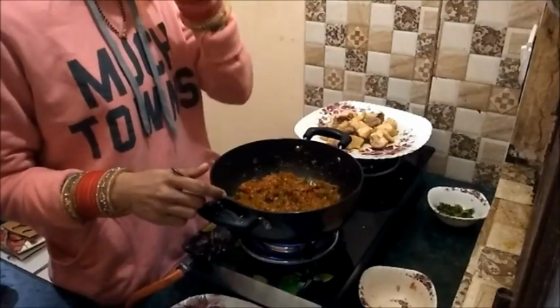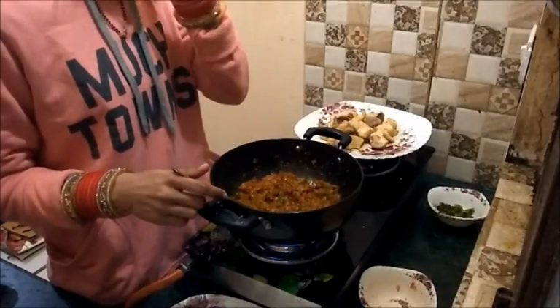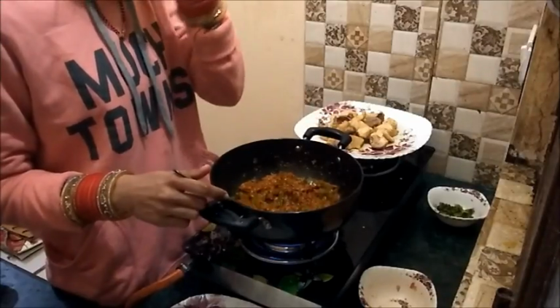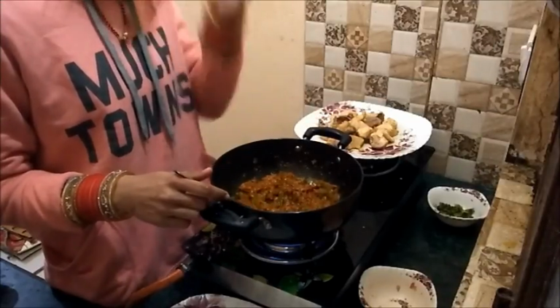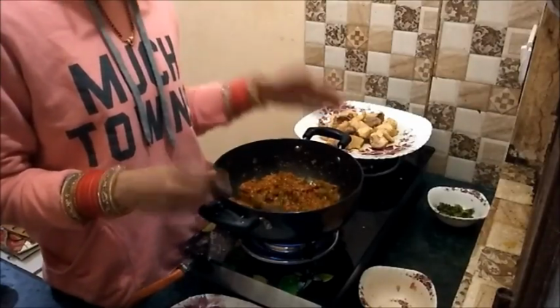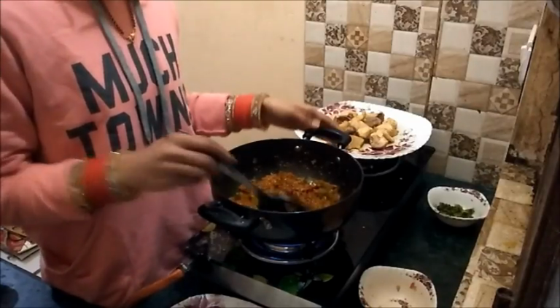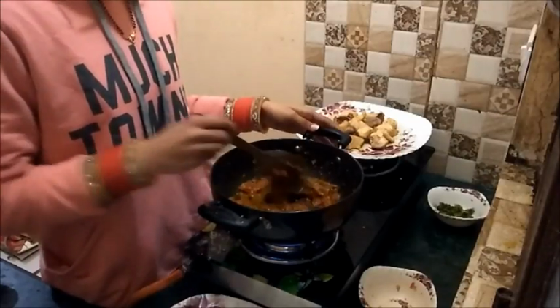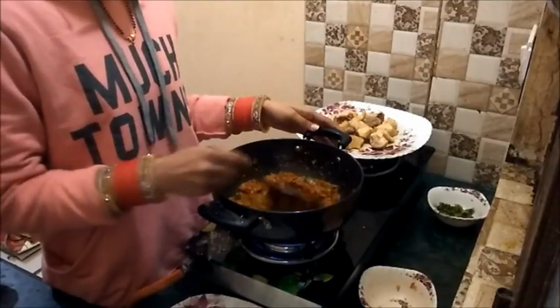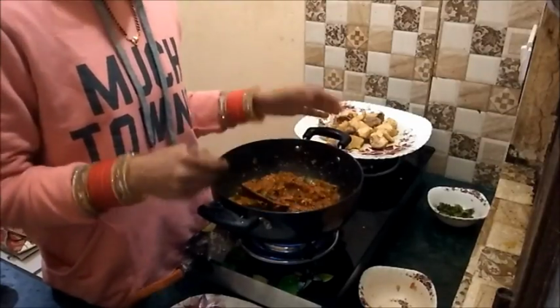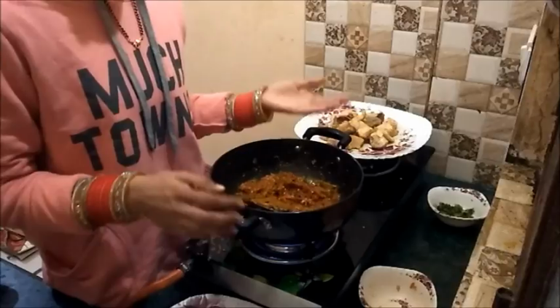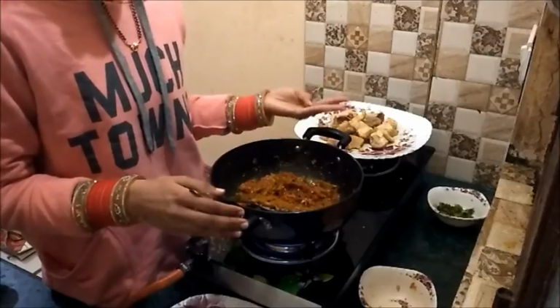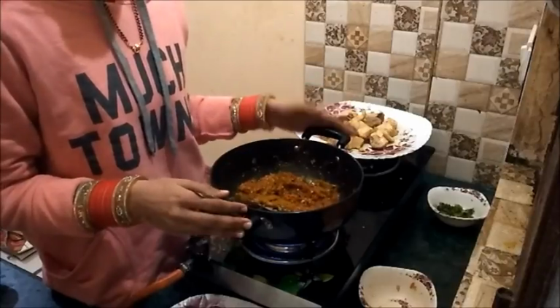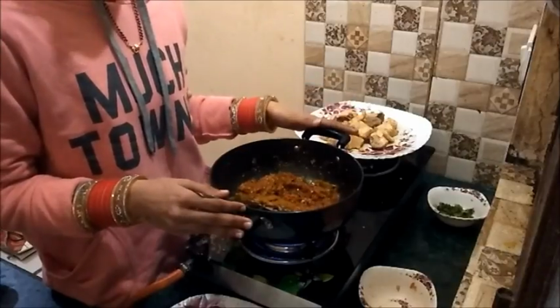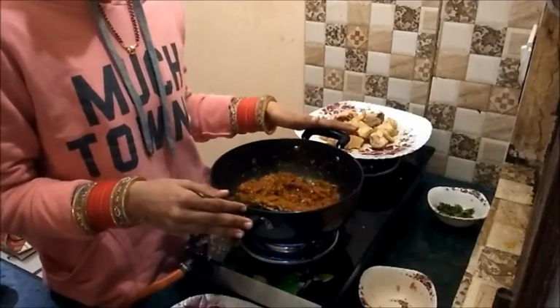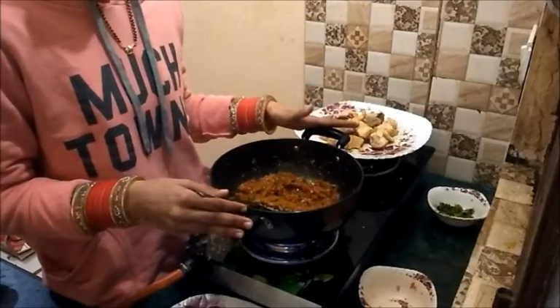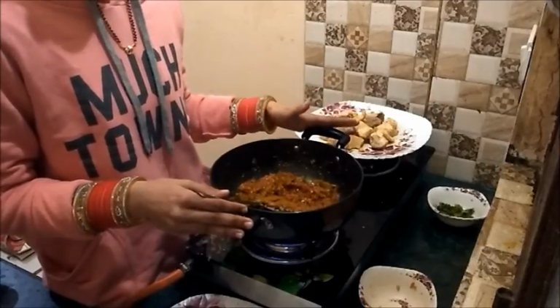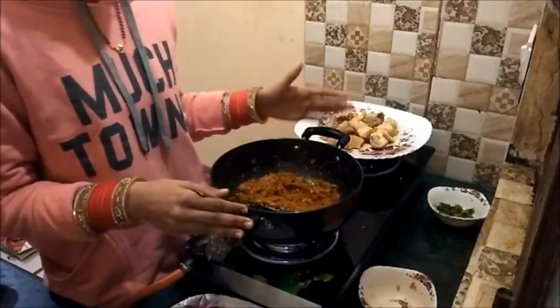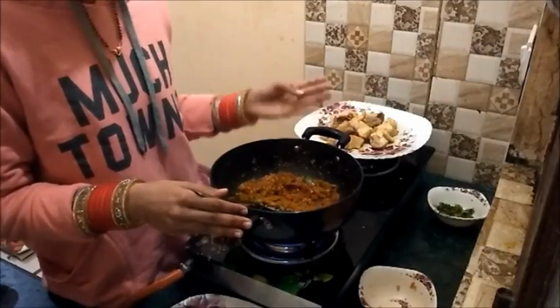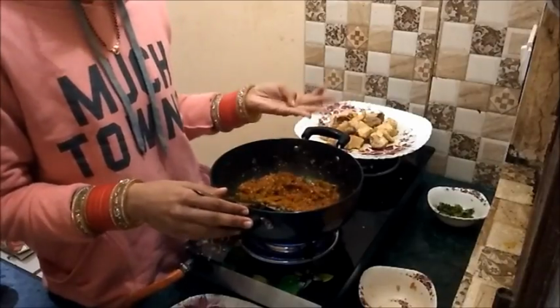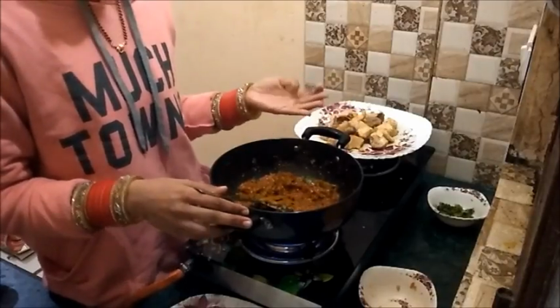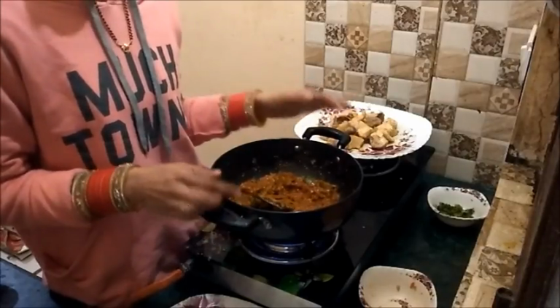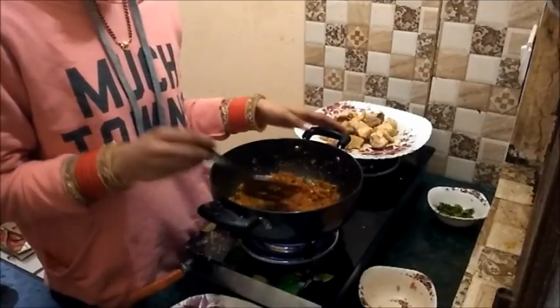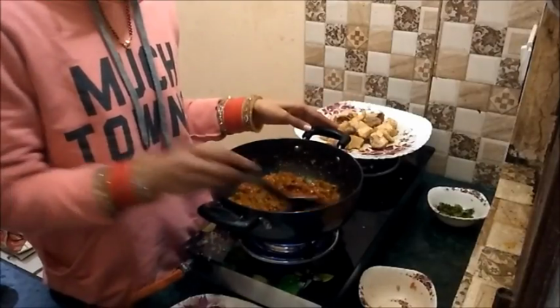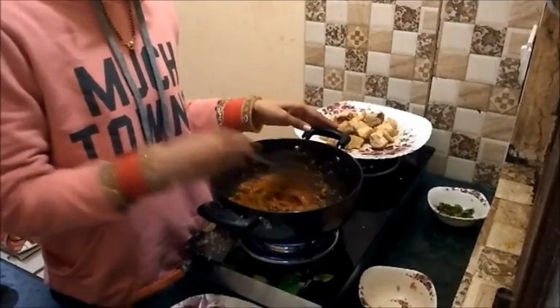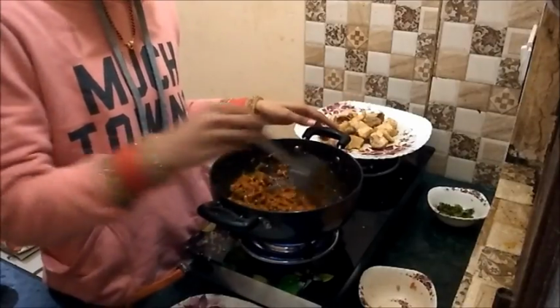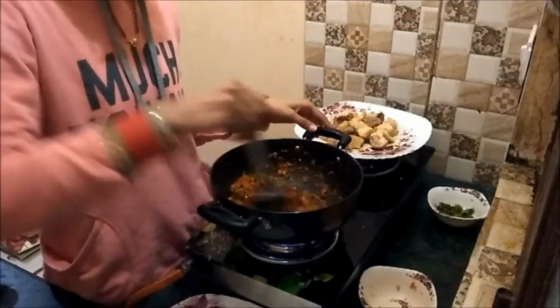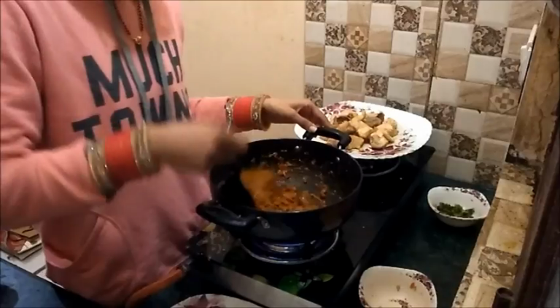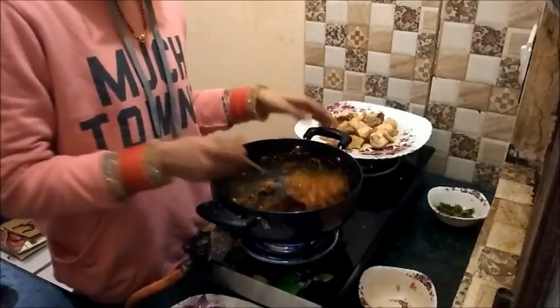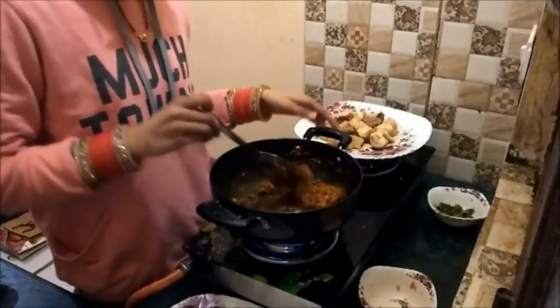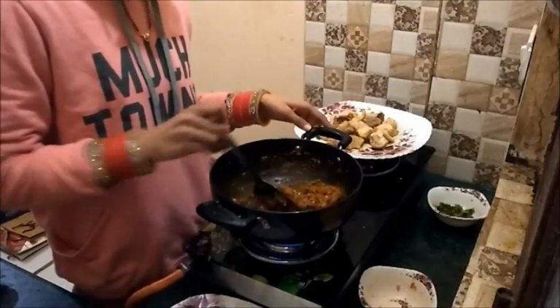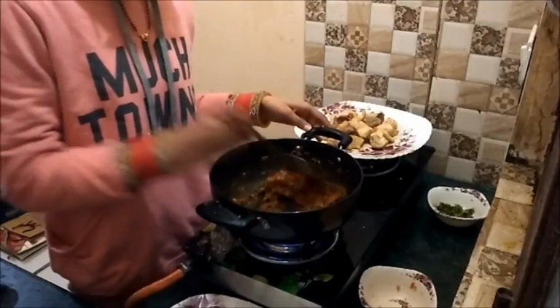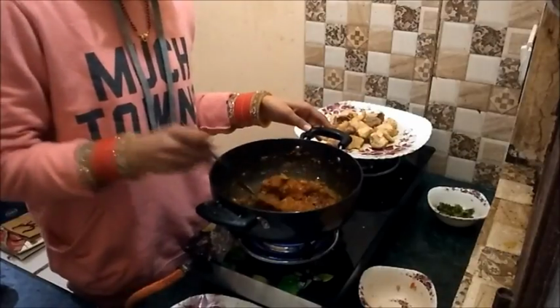If this paste is not available in your market, then you can add chicken masala and normal spices from your kitchen to make this chili chicken.